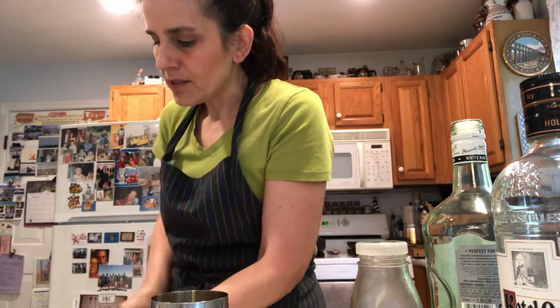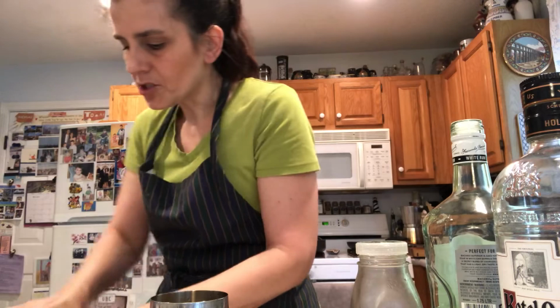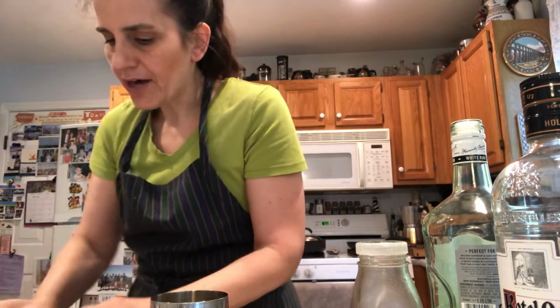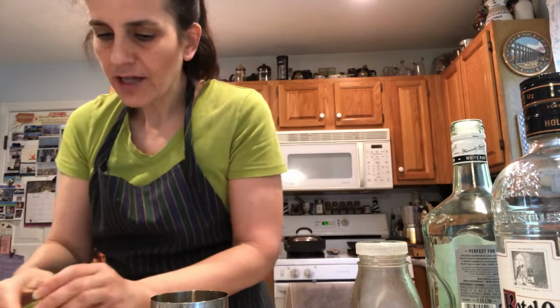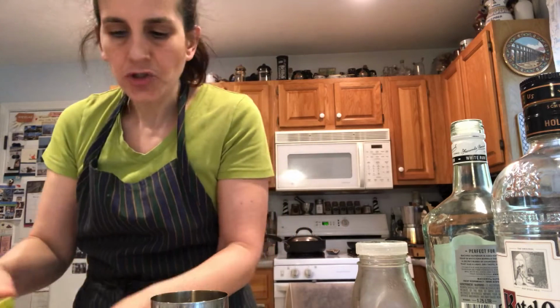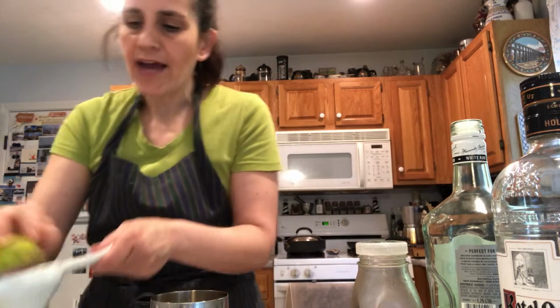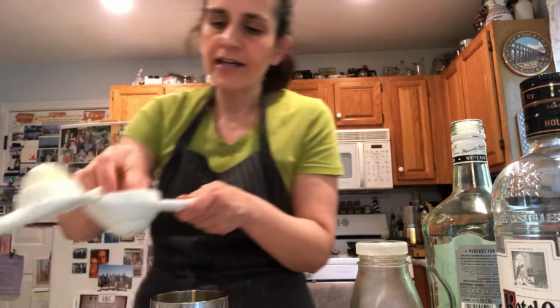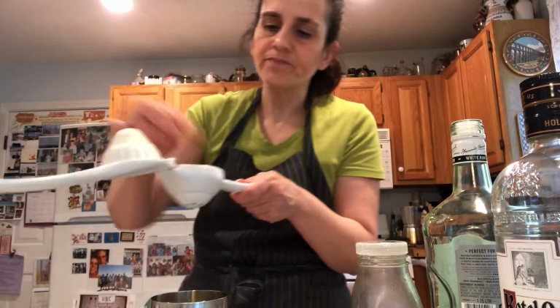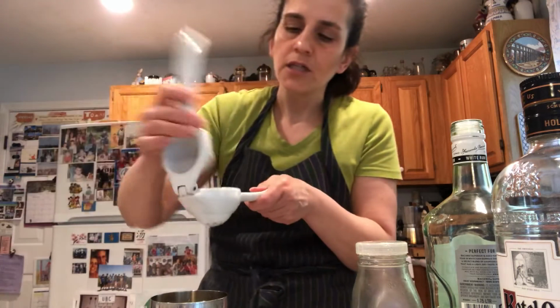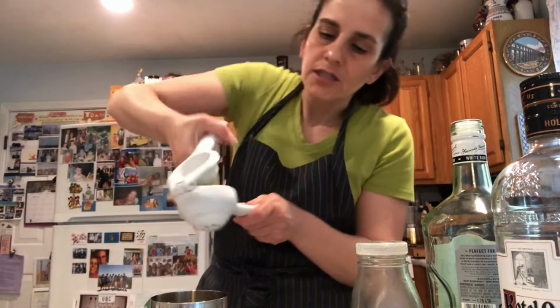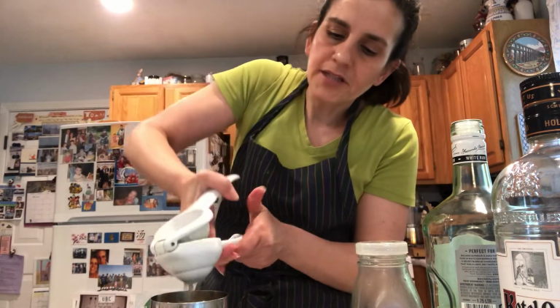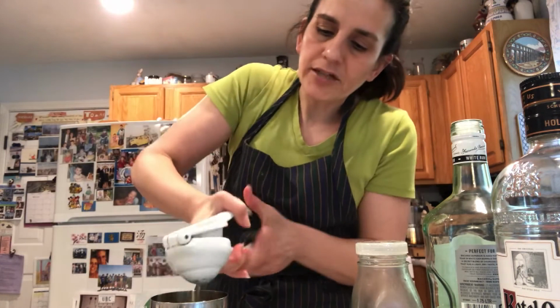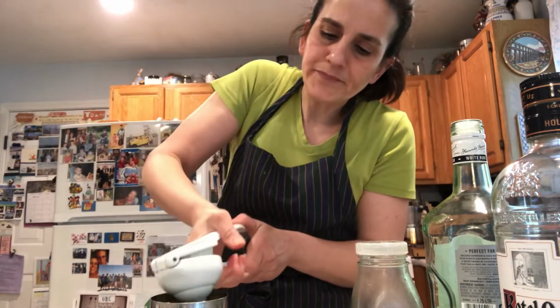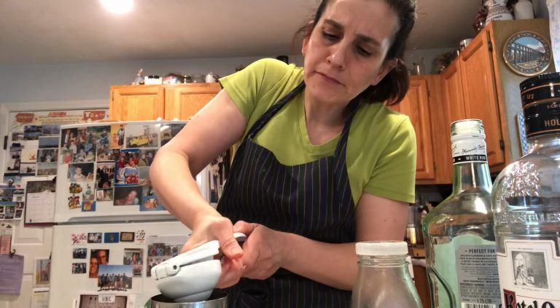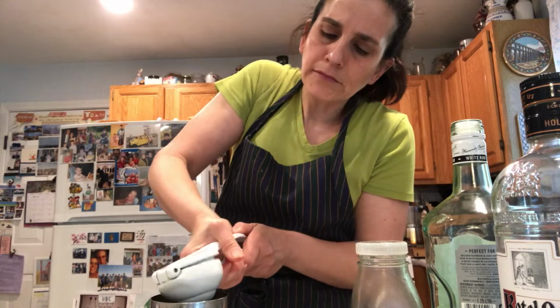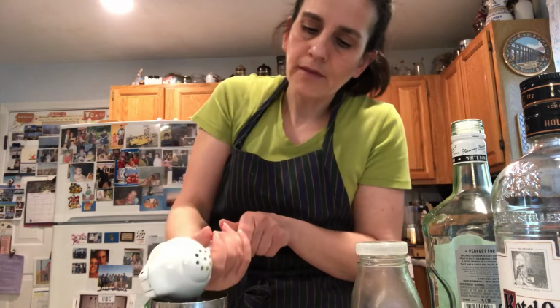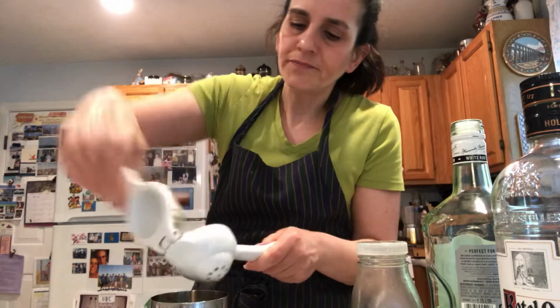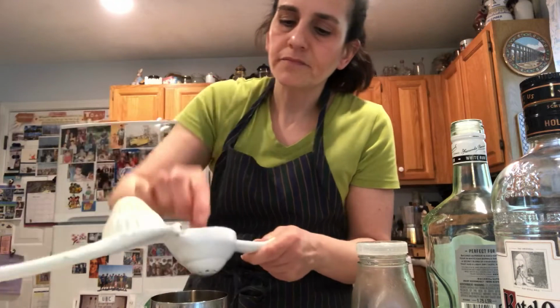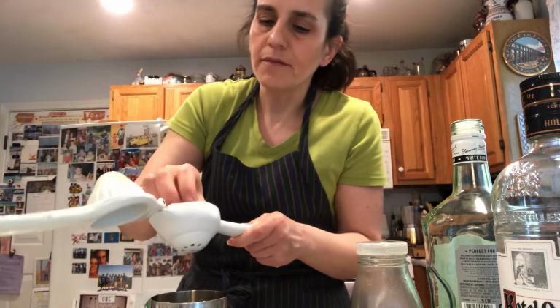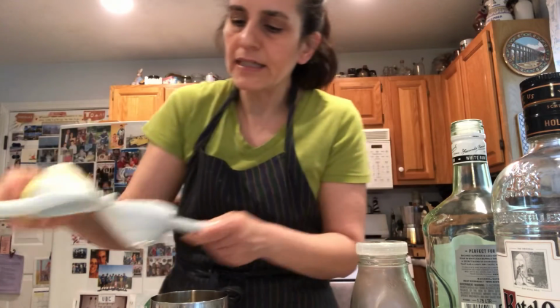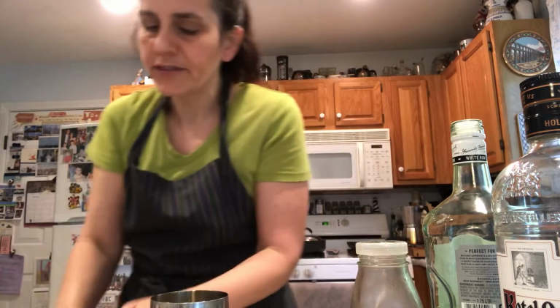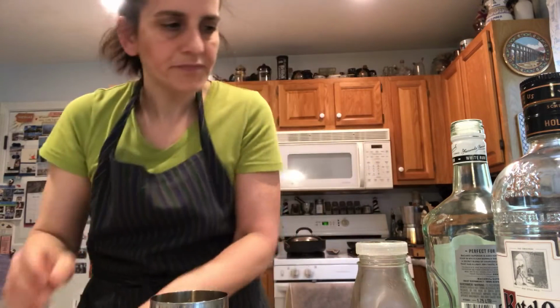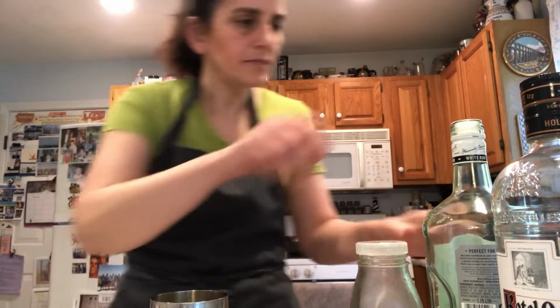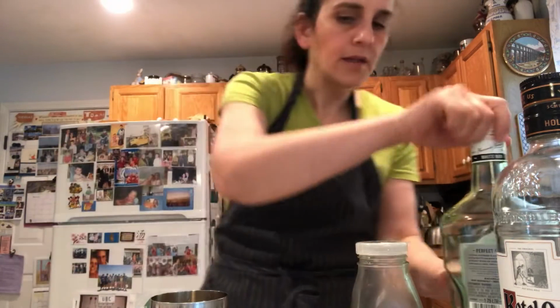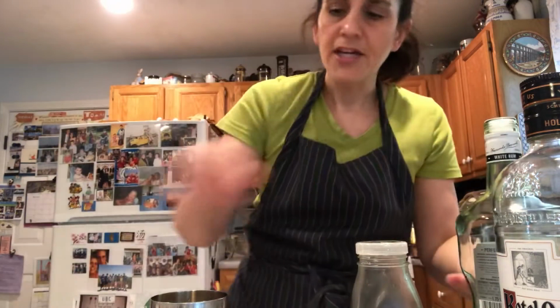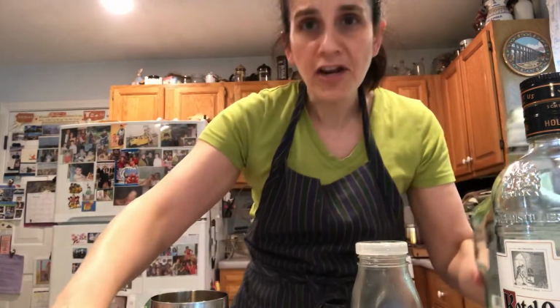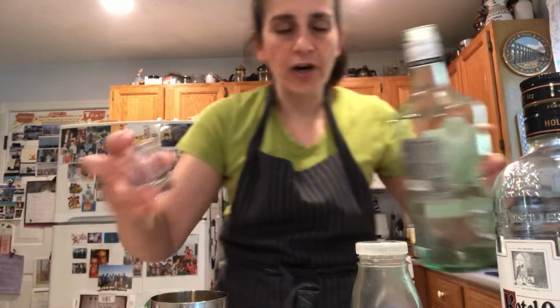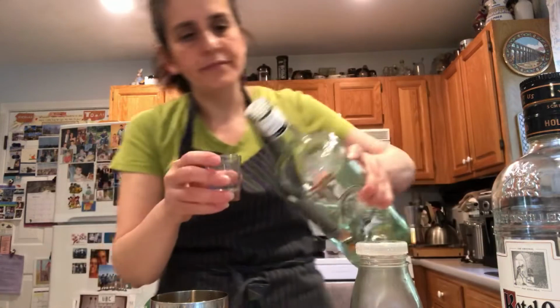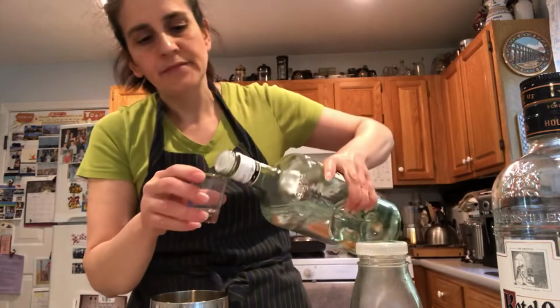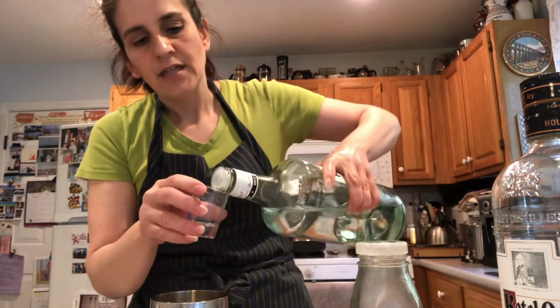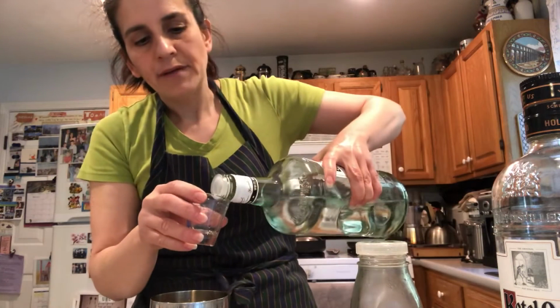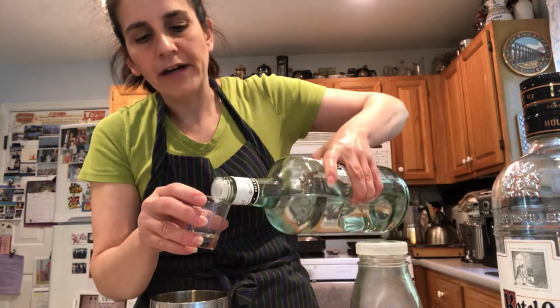Let's just do another half. So that was two and a half limes, some simple syrup, some mint leaves, and our friend rum. Viva rum.